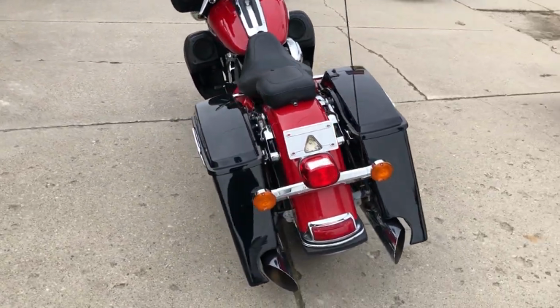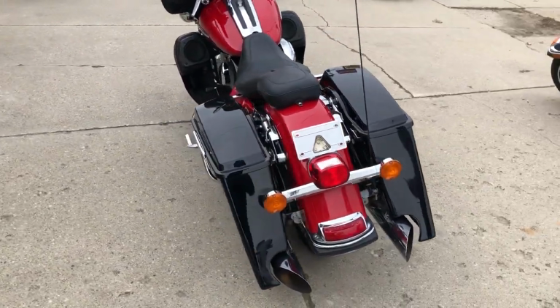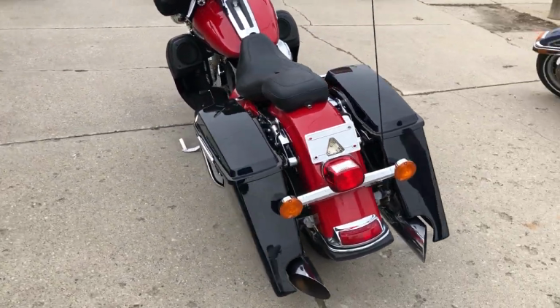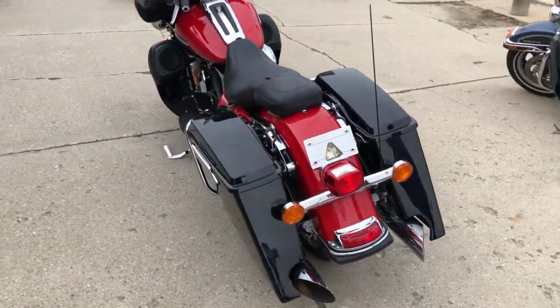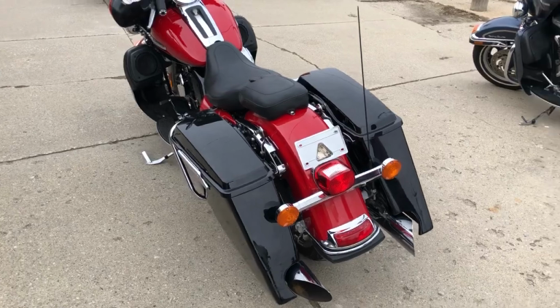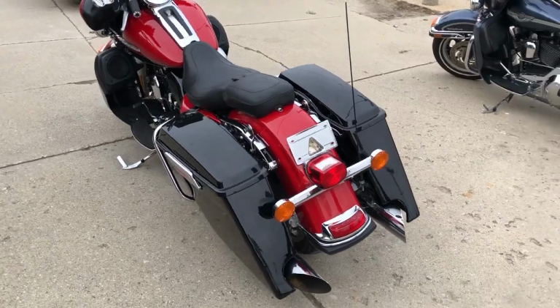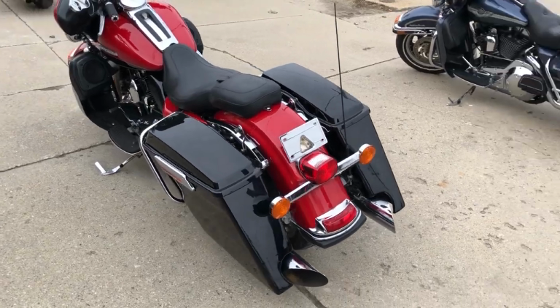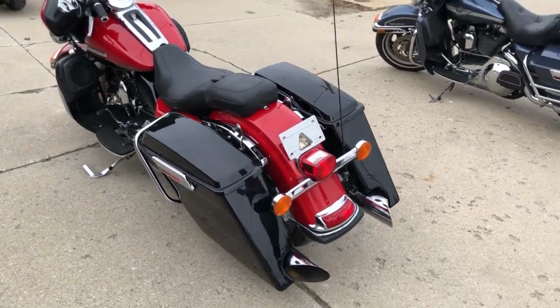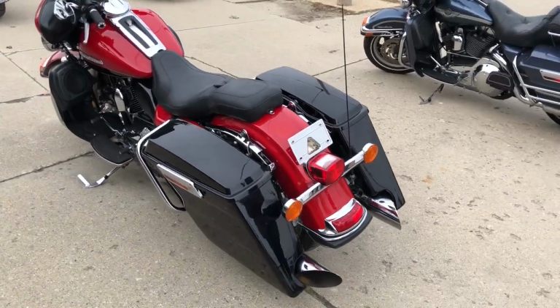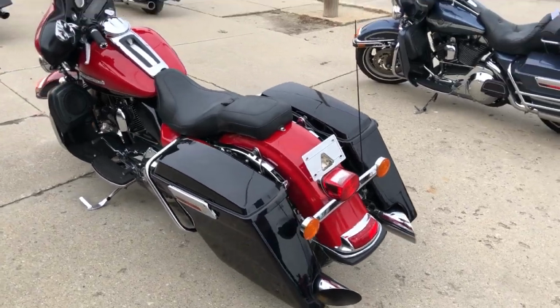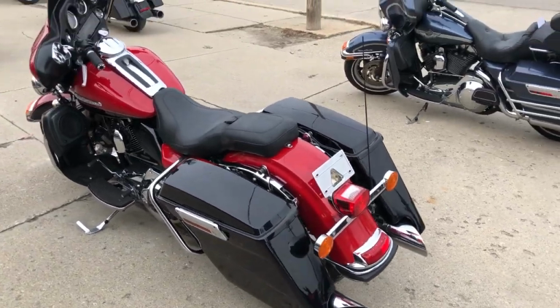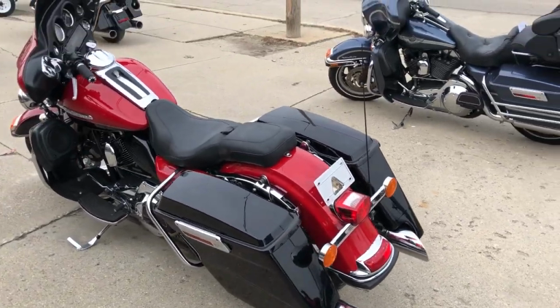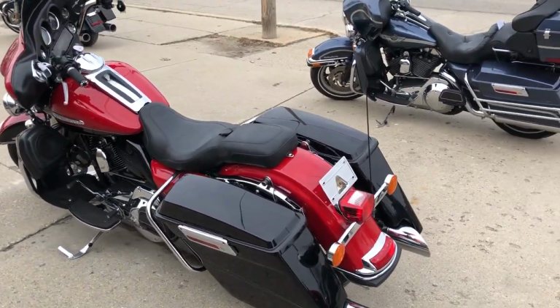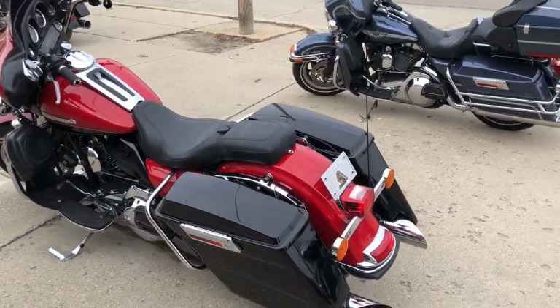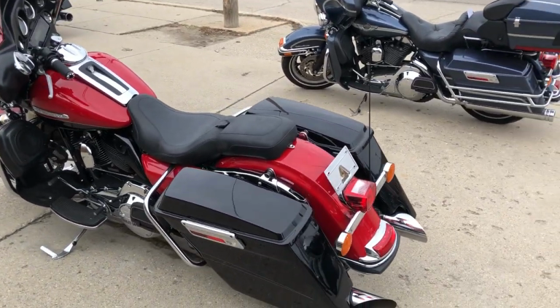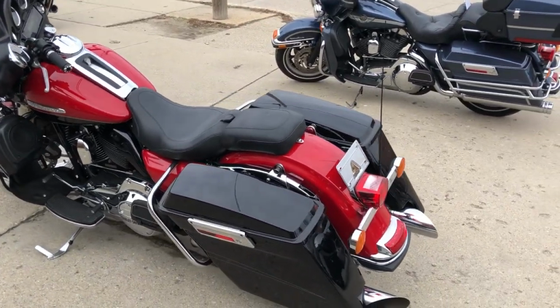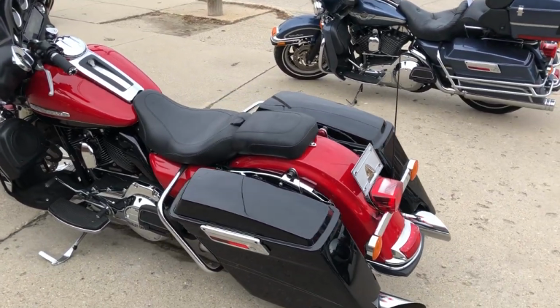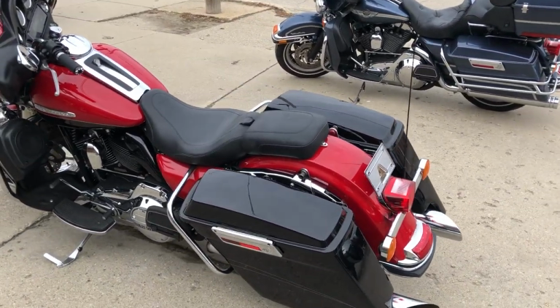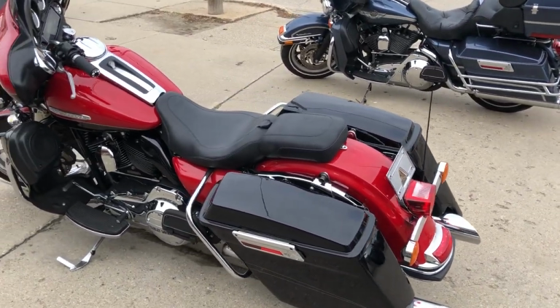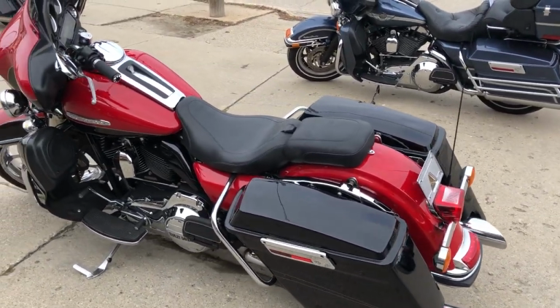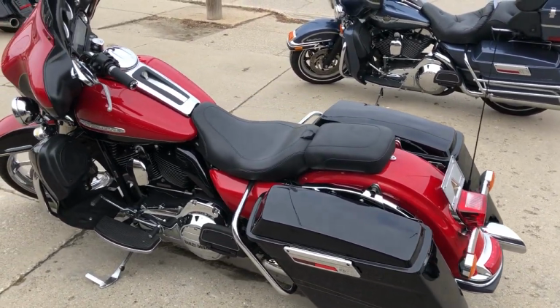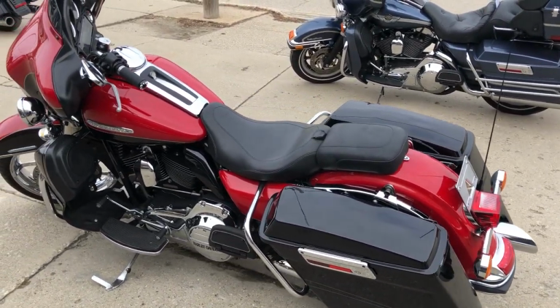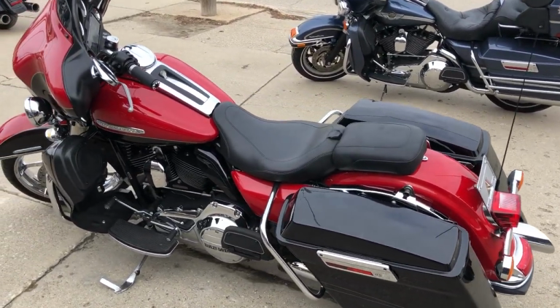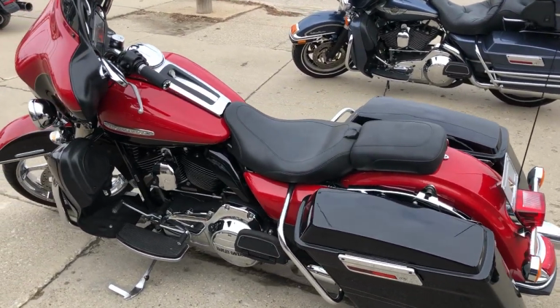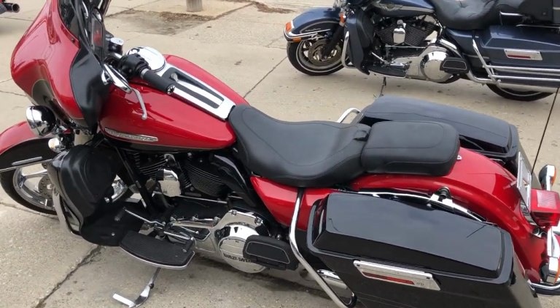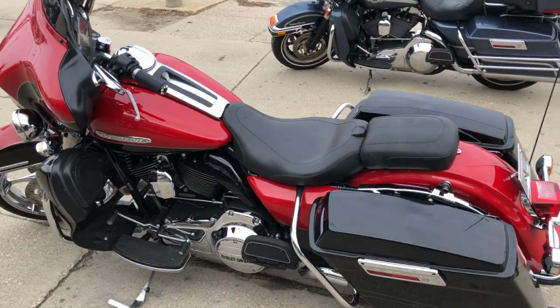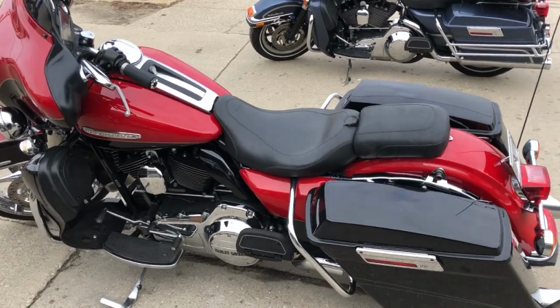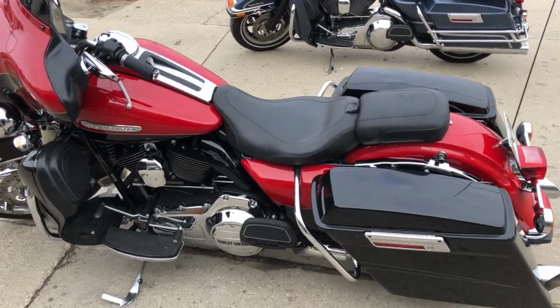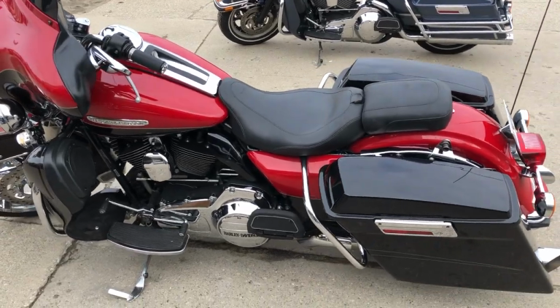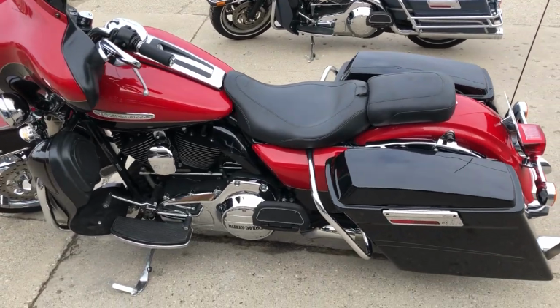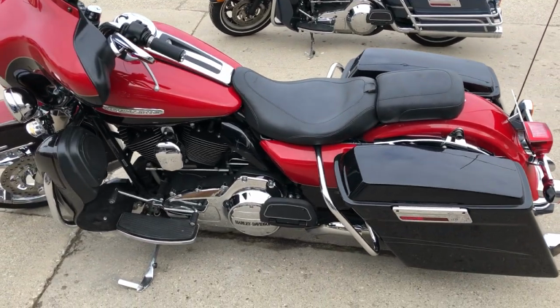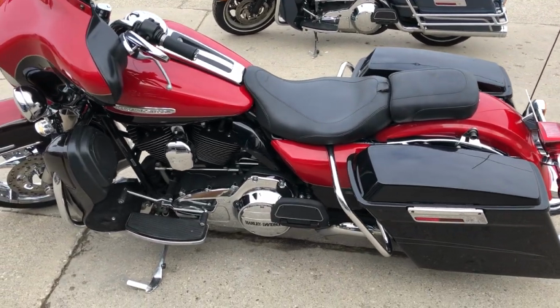There's a chrome front end and rear wheel, speakers and lower fairing, extended saddle bags, Mustang seat and more.